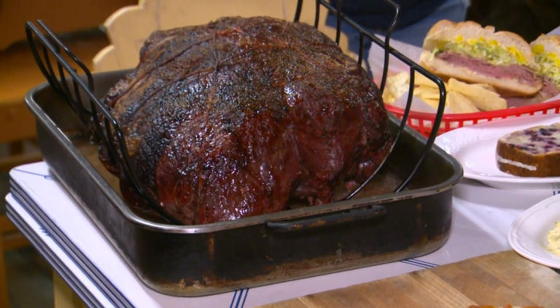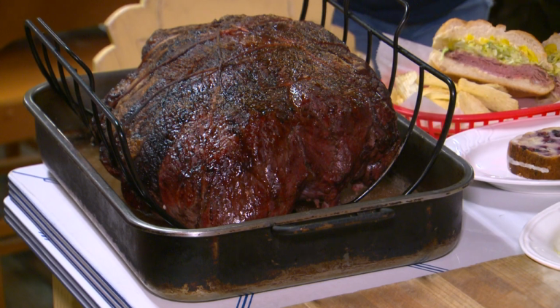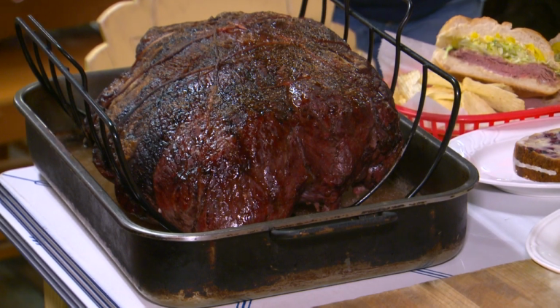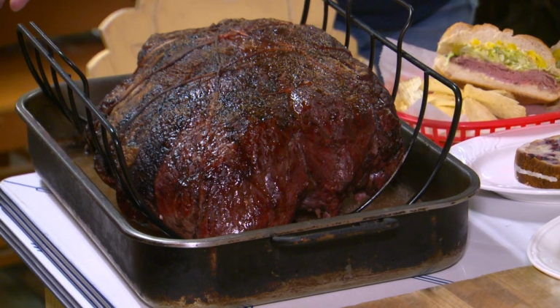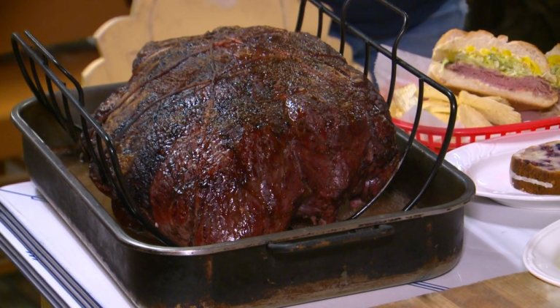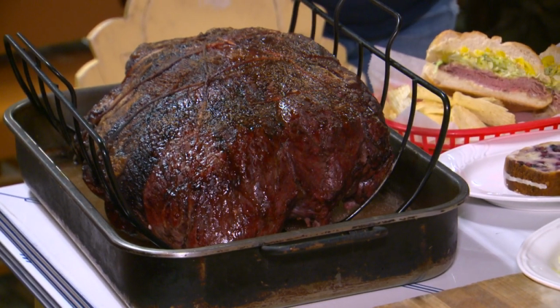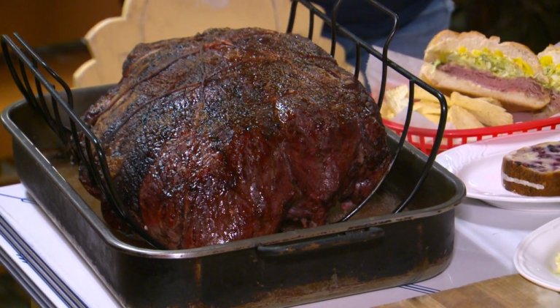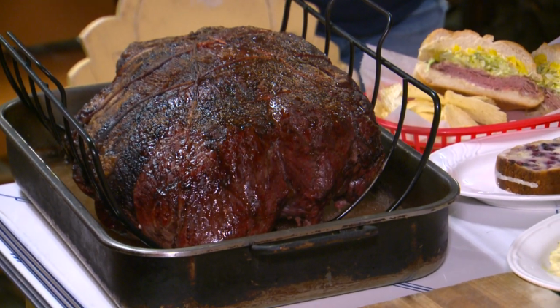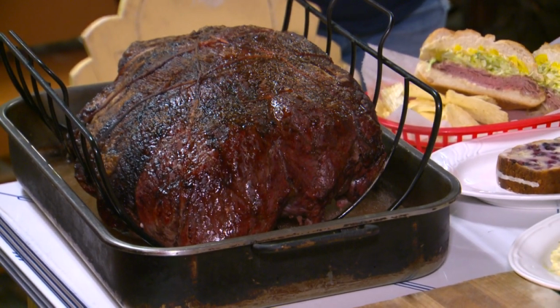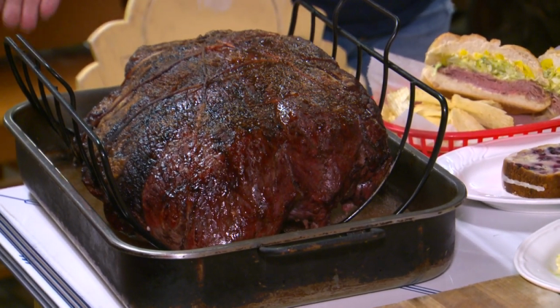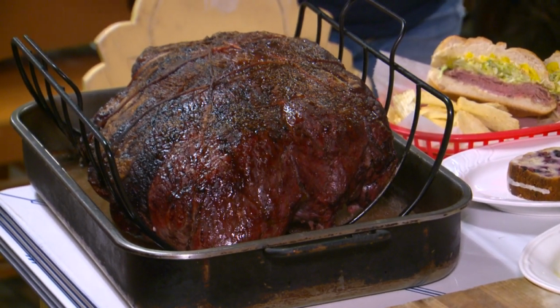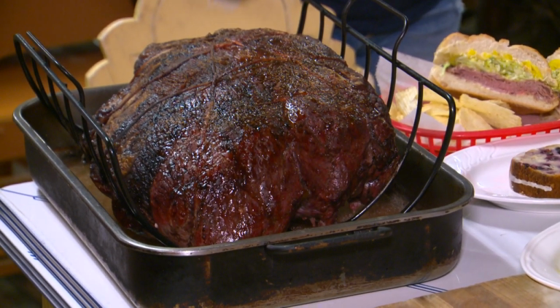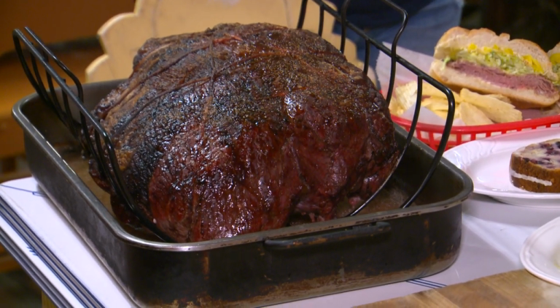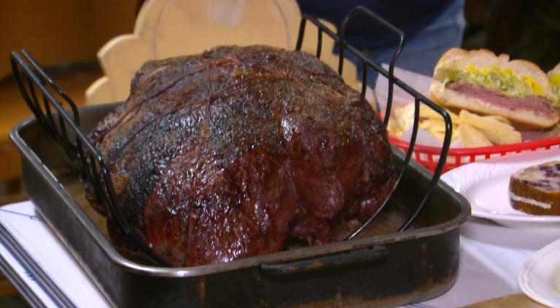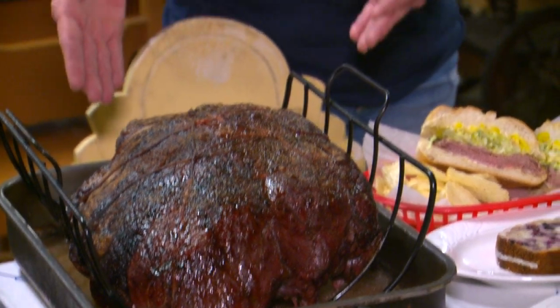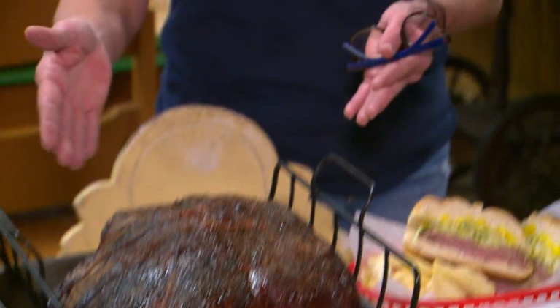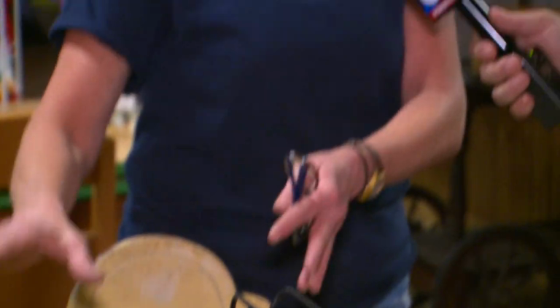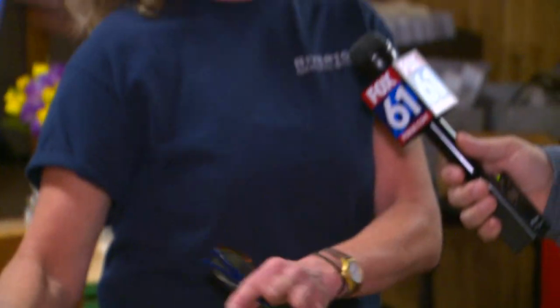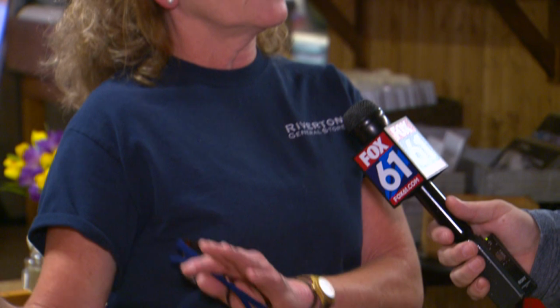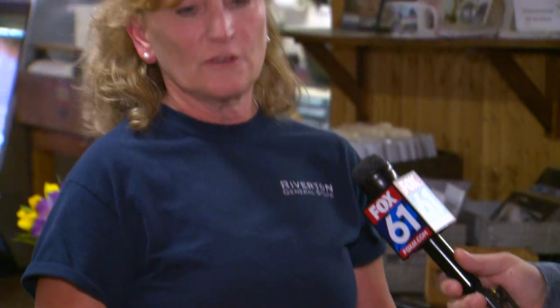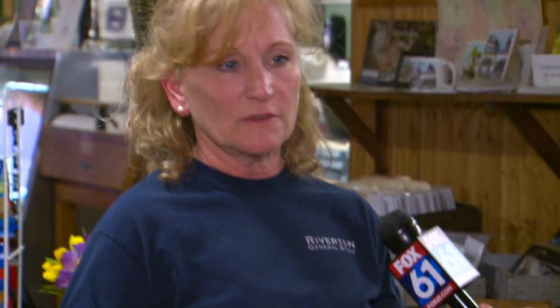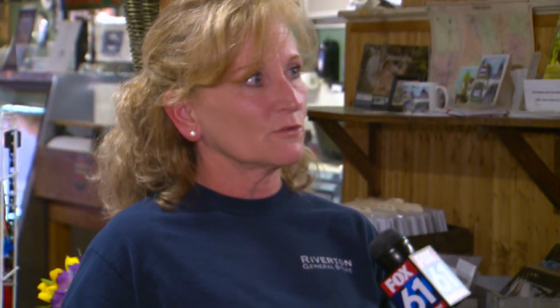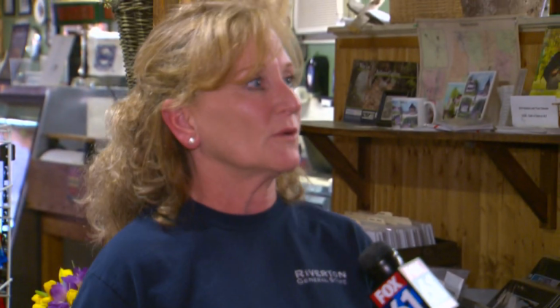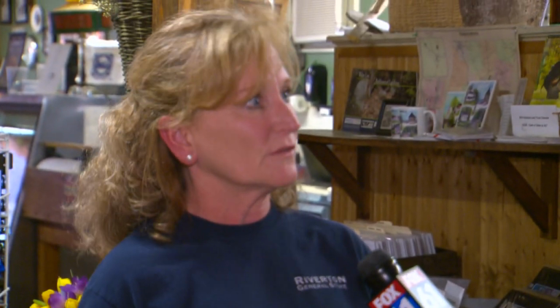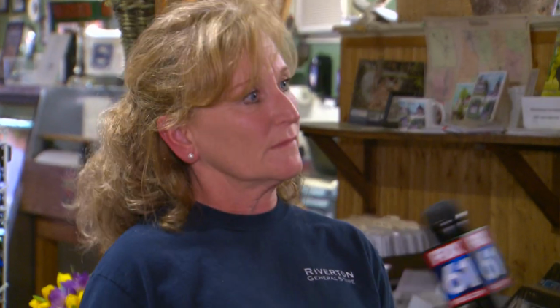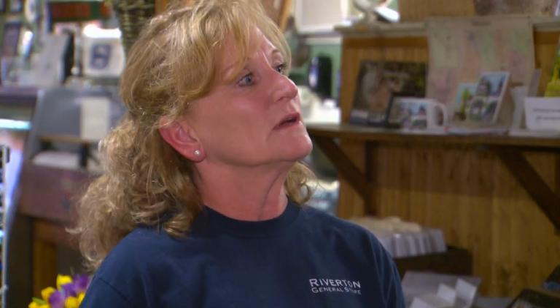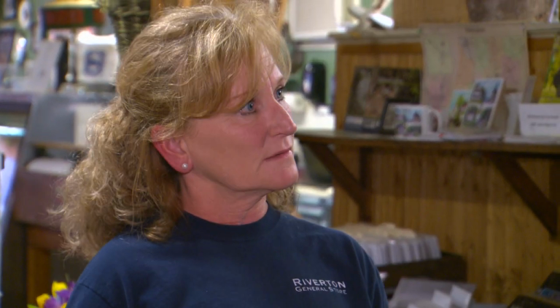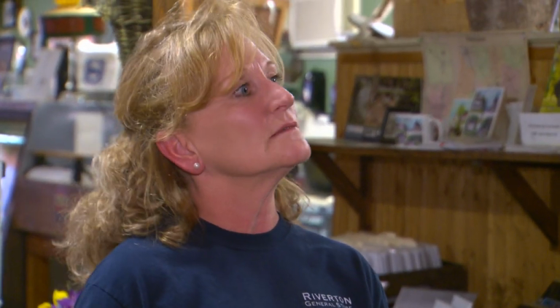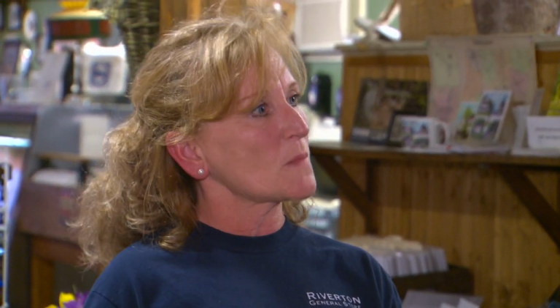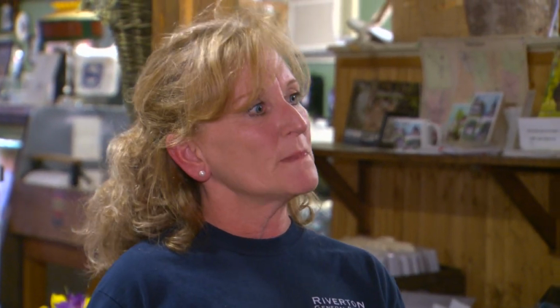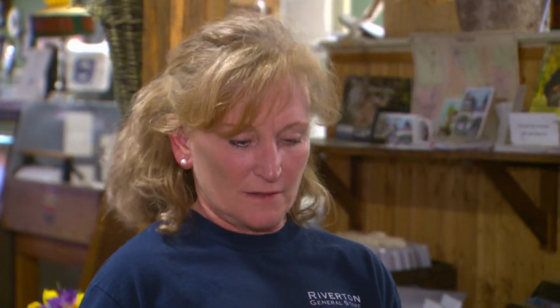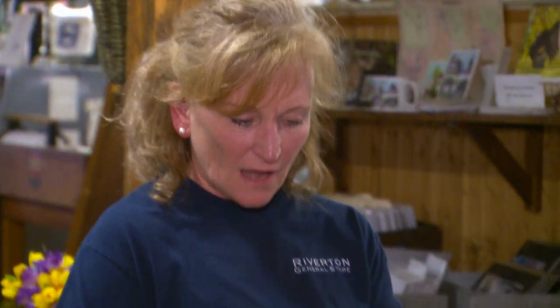It's a fresh piece of meat and we salt, pepper, and garlic the top and the bottom. Put it in the pan with some water and it goes in the oven for three hours. Three hours, and then the goodness goes on the sandwich.